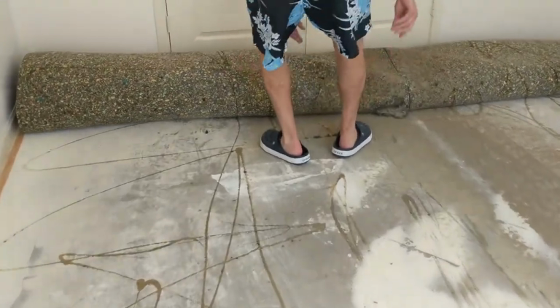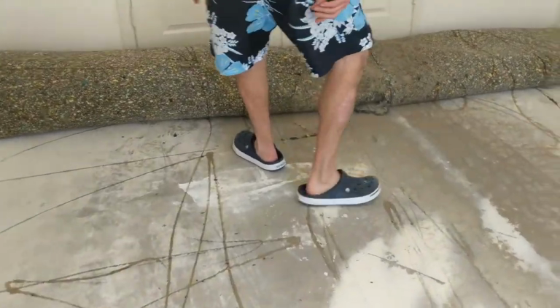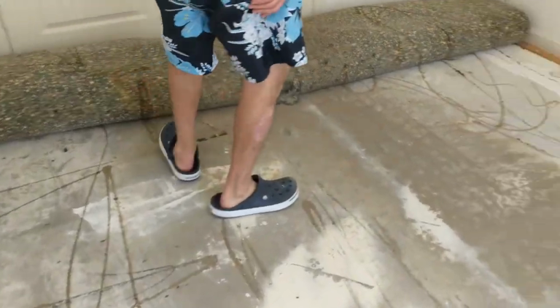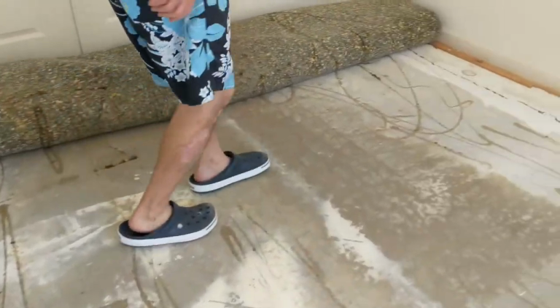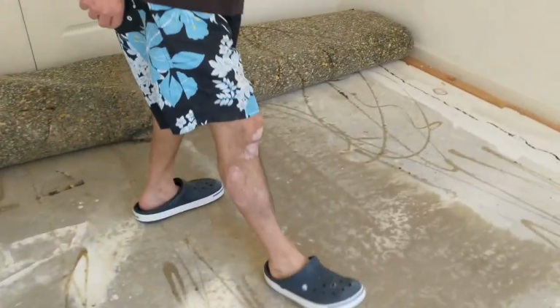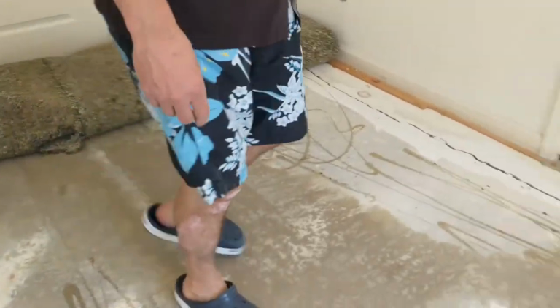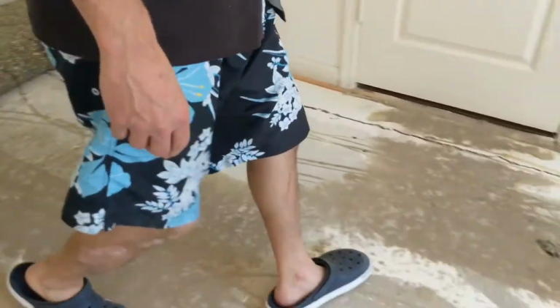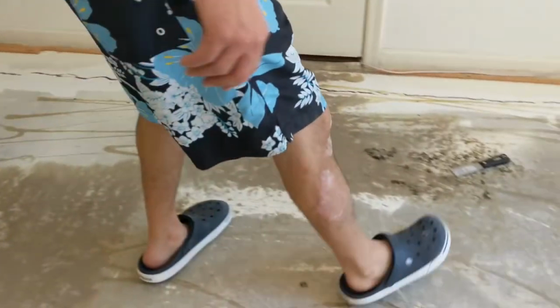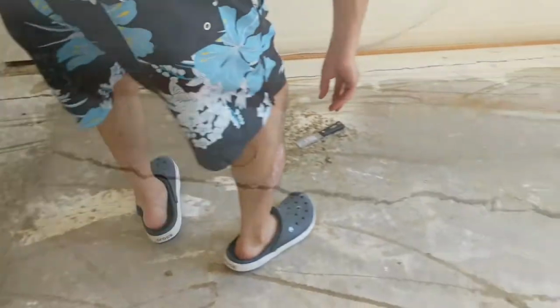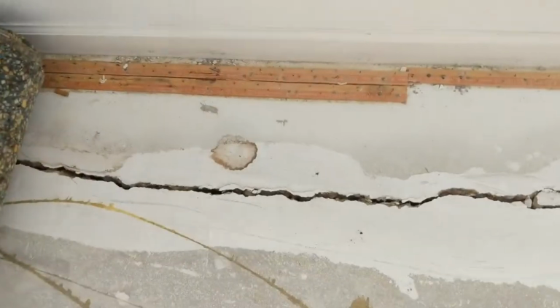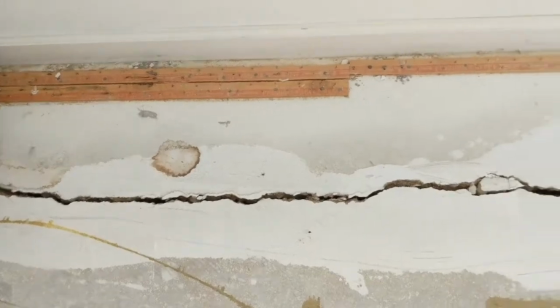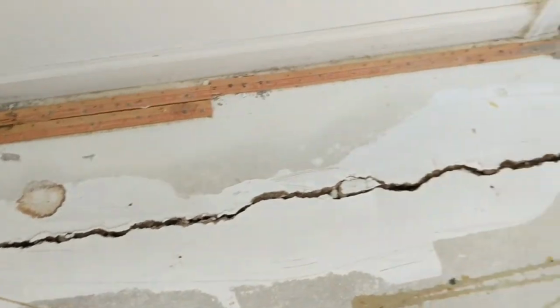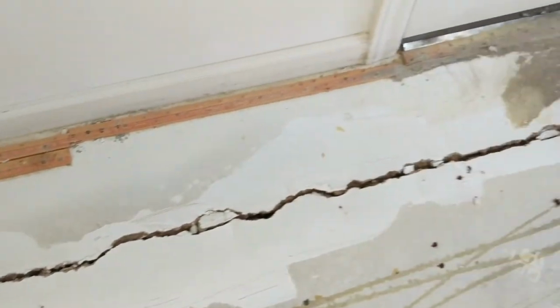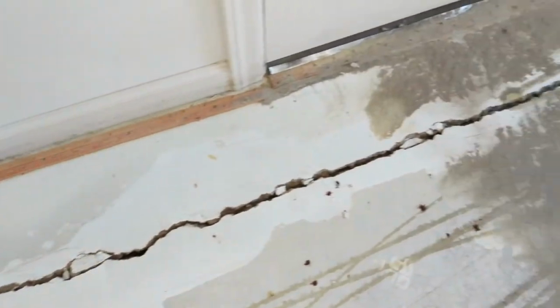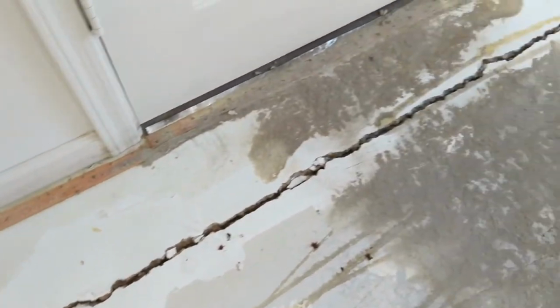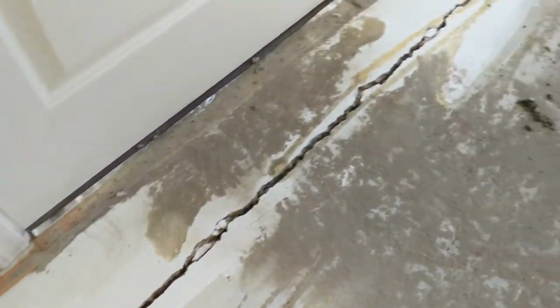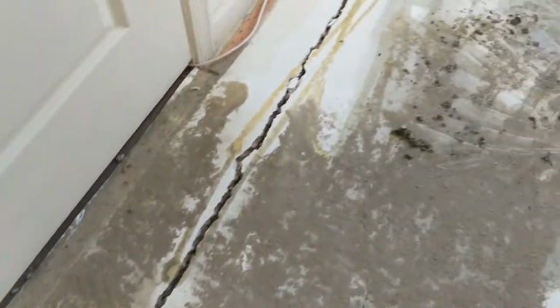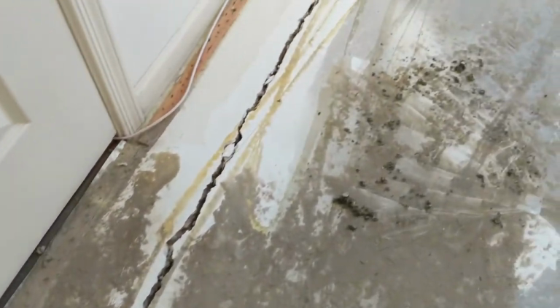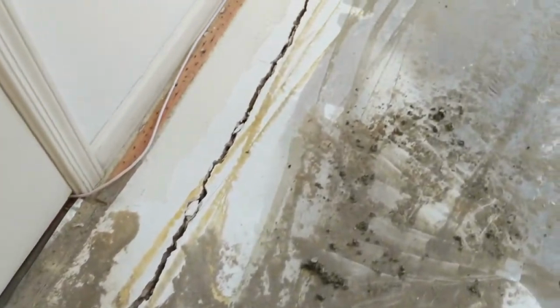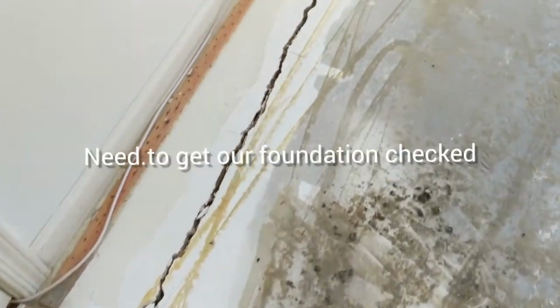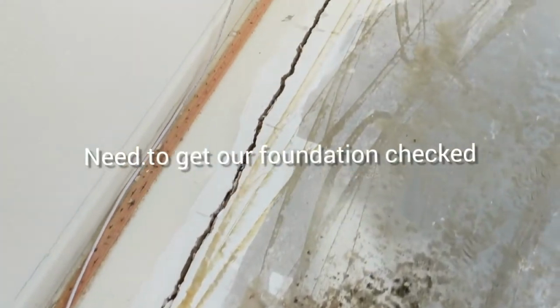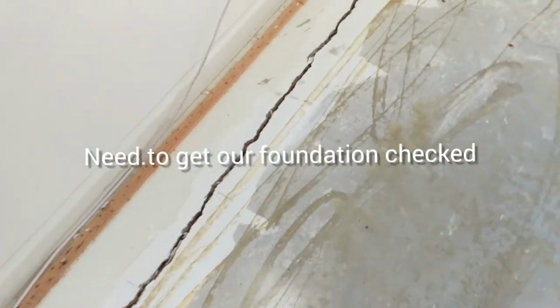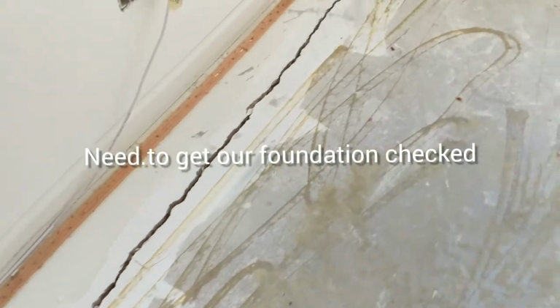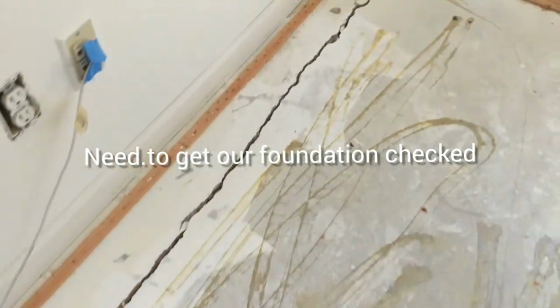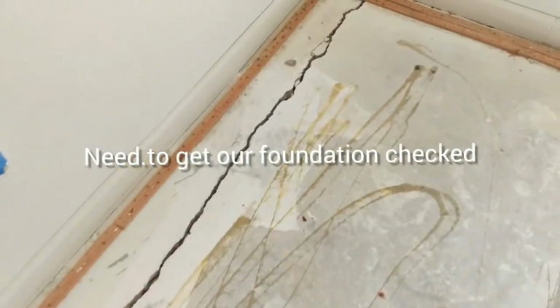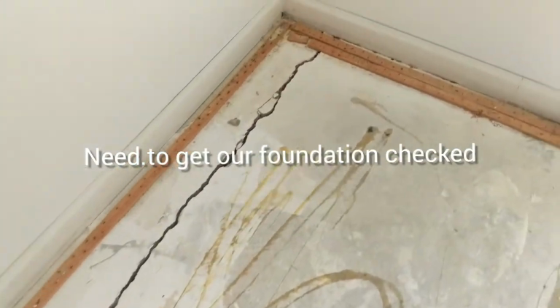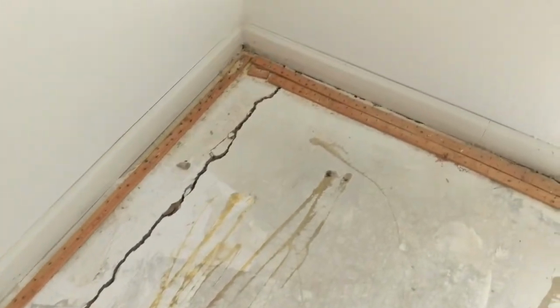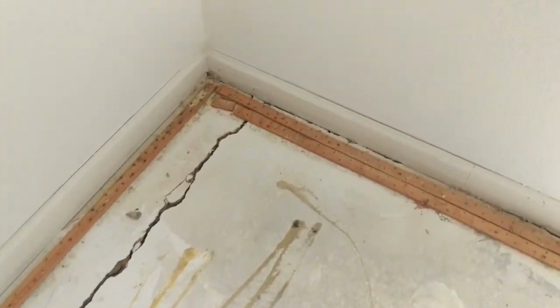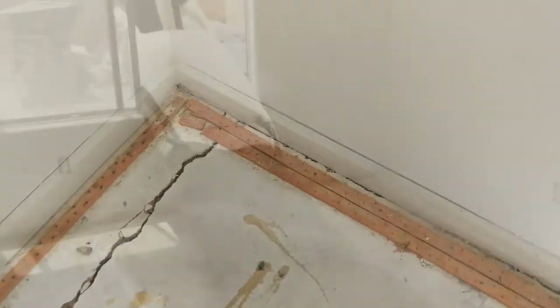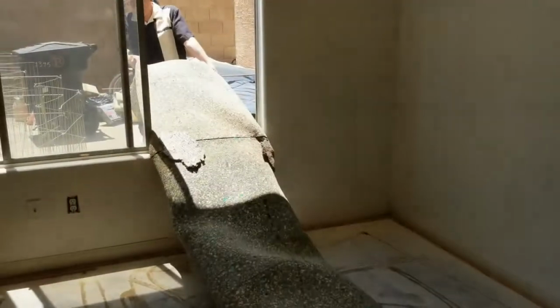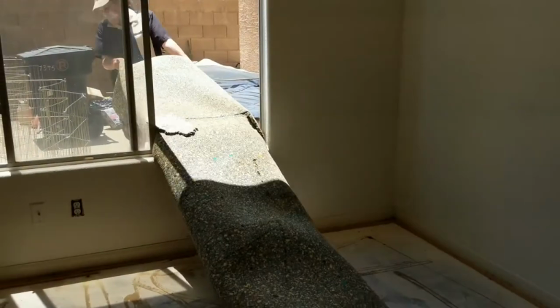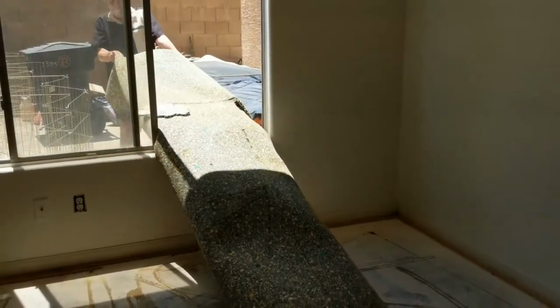Now, the underlay removal. Look at that crack — that's pretty bad. Out the window she goes.